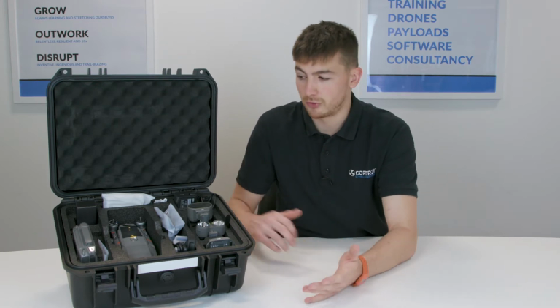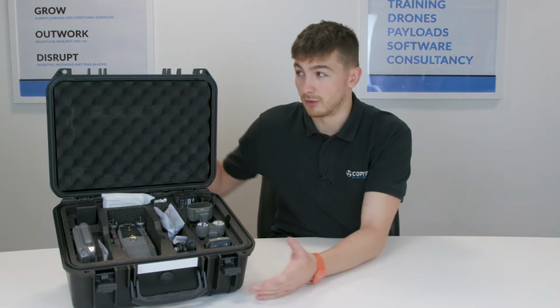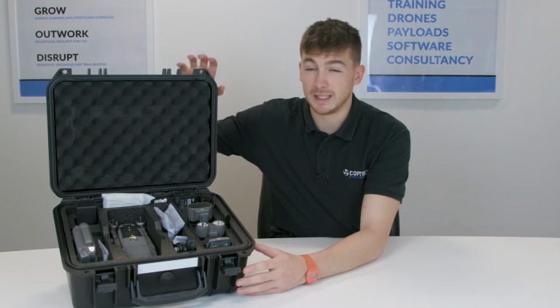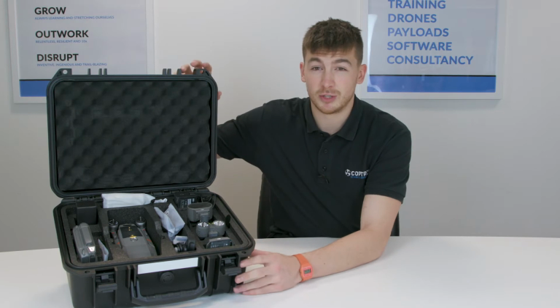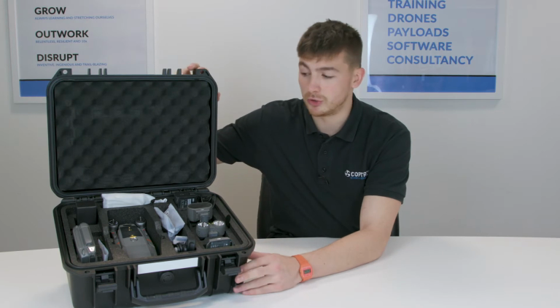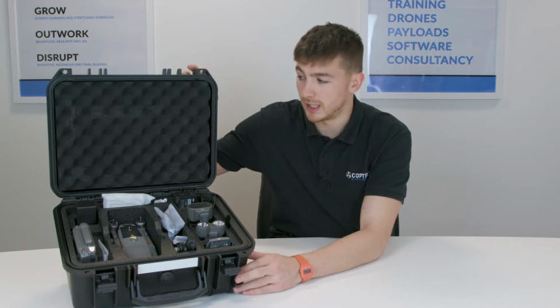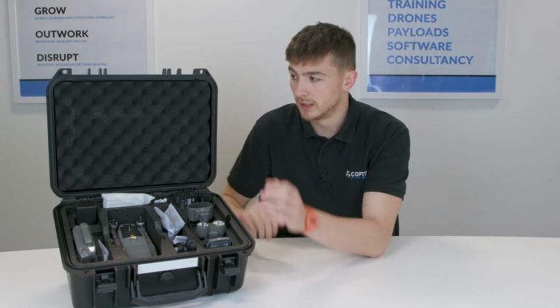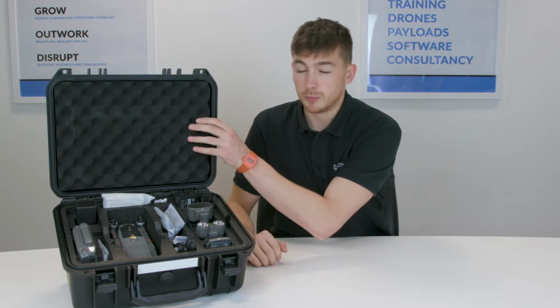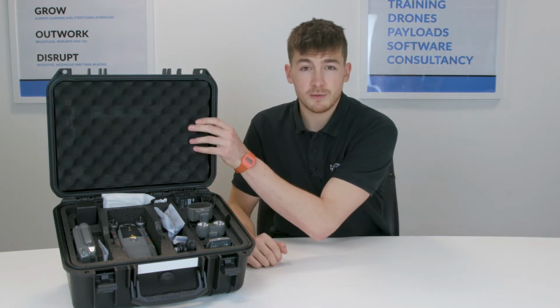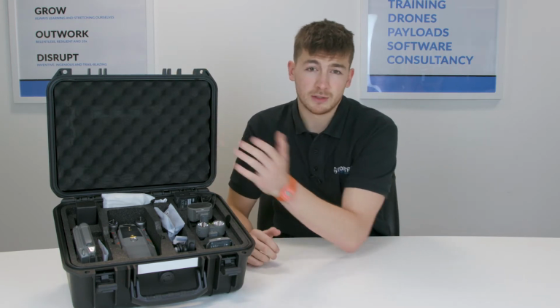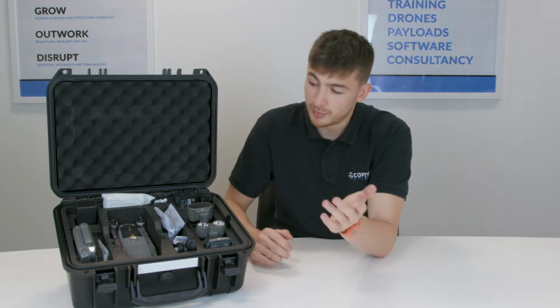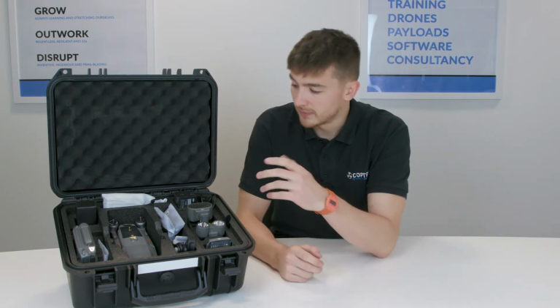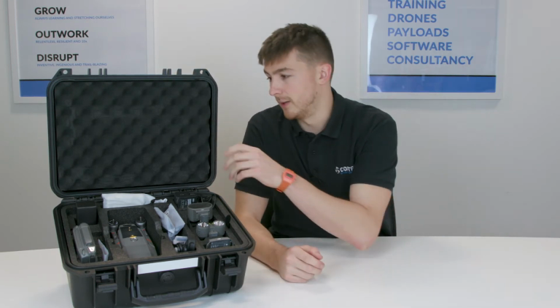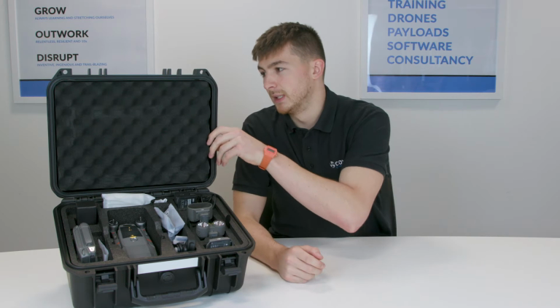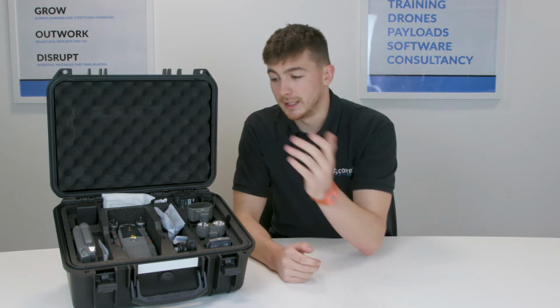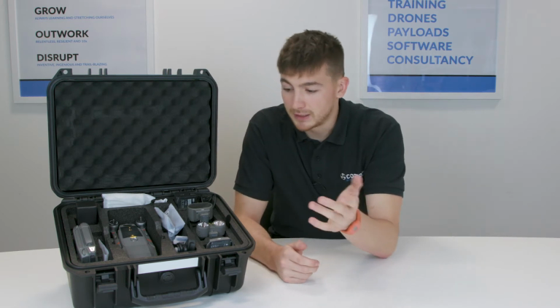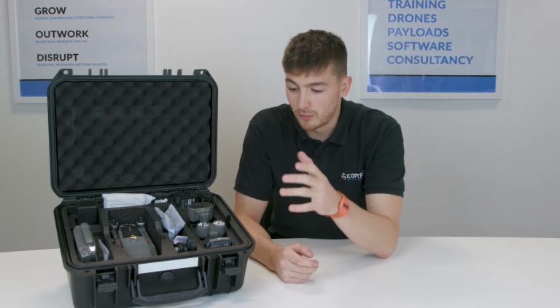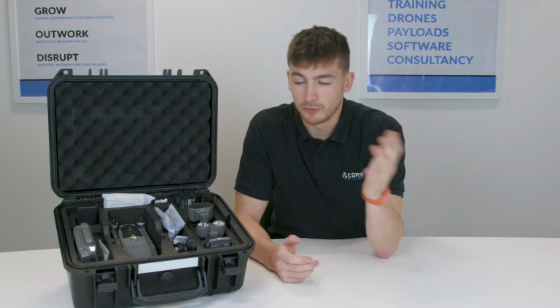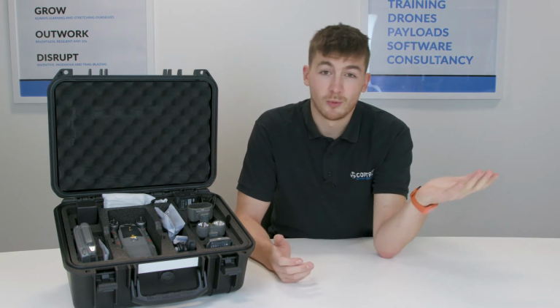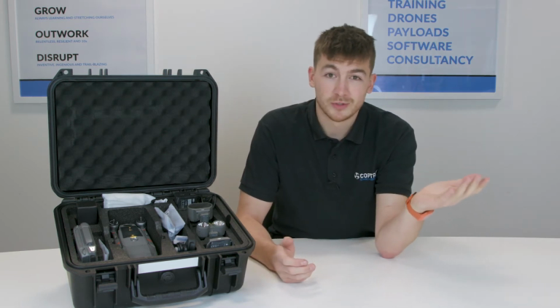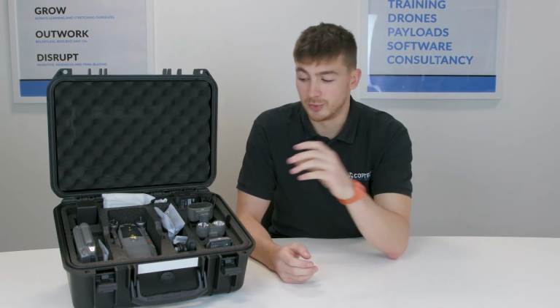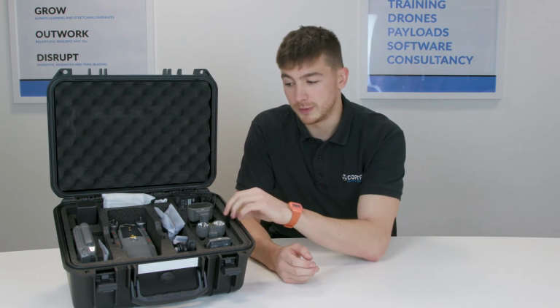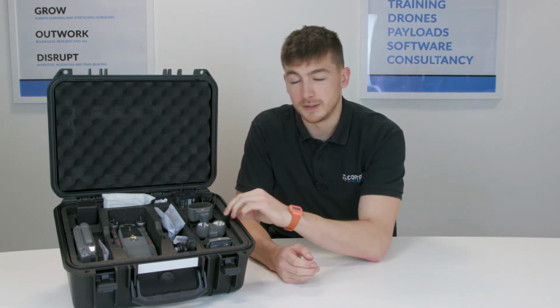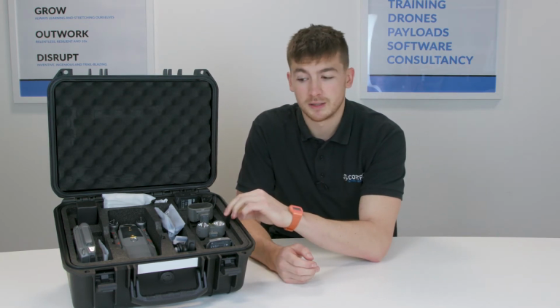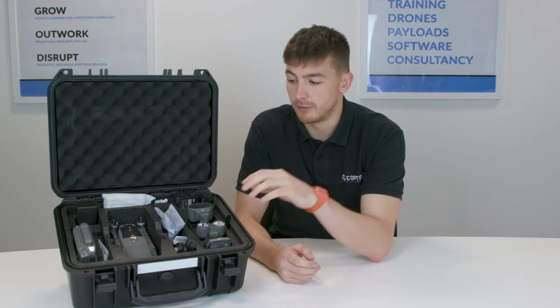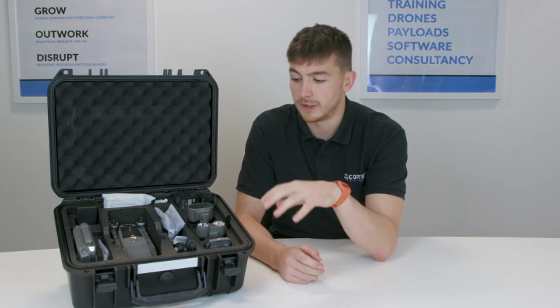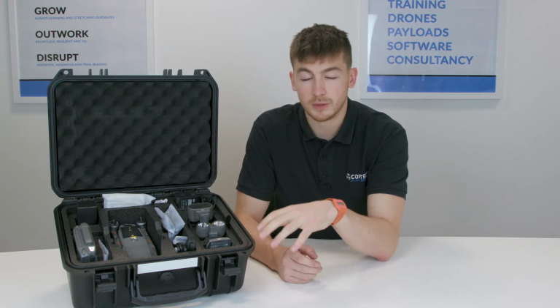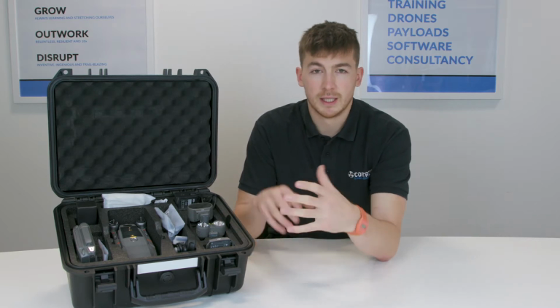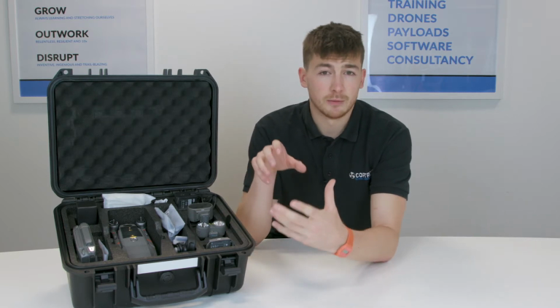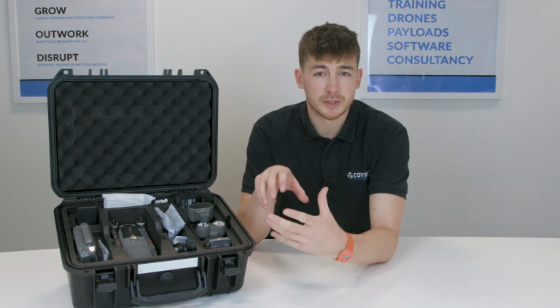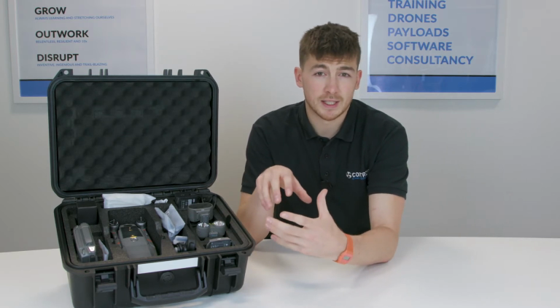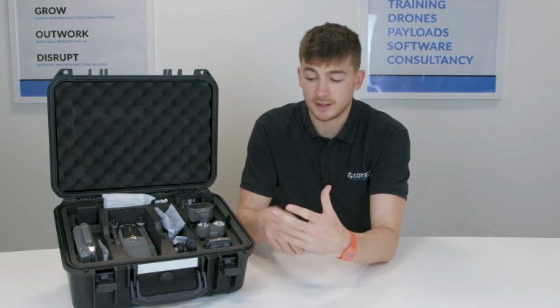Straight away you can see it's got a huge case — super safe in case you drop it. It can get banged about; obviously that's not what you want to do, but it's going to be safe inside. Everything fits lovely and folds into the case itself.